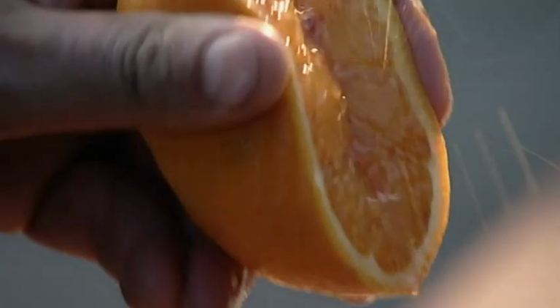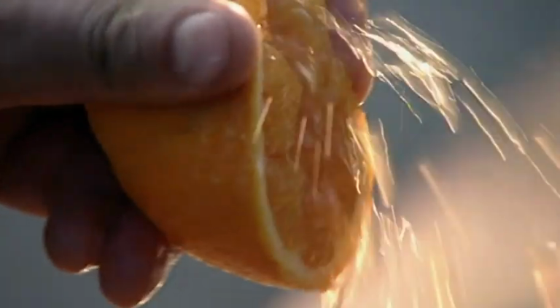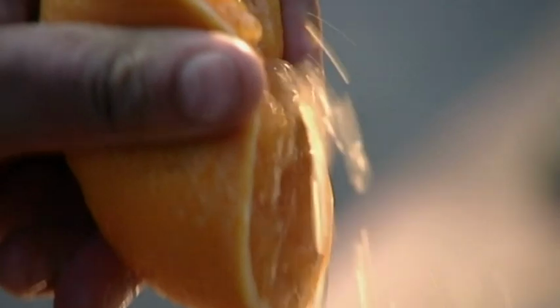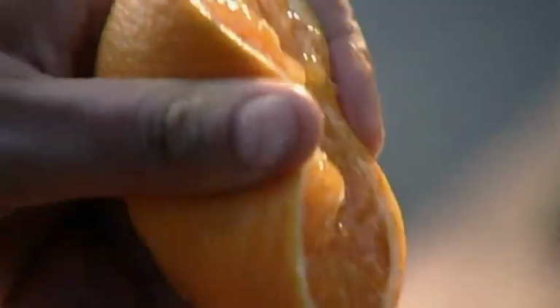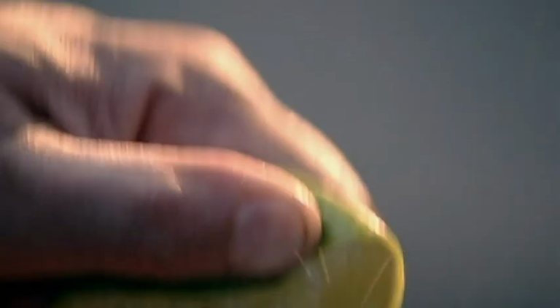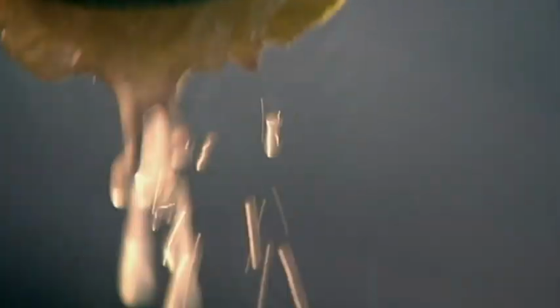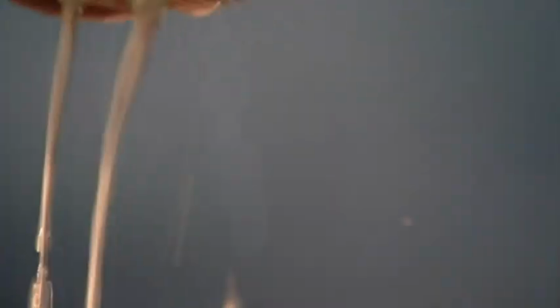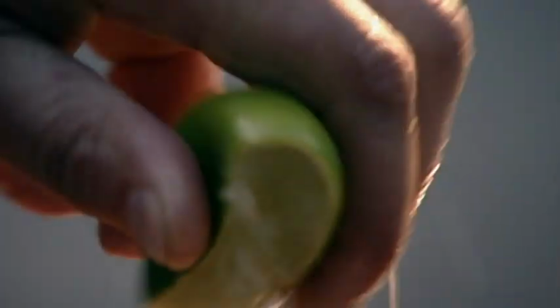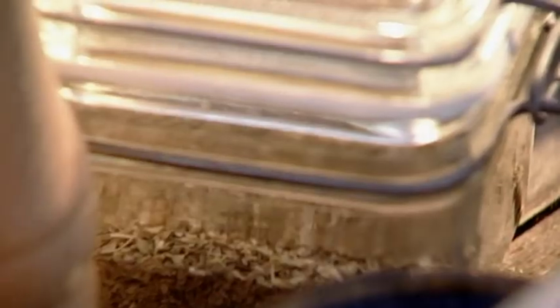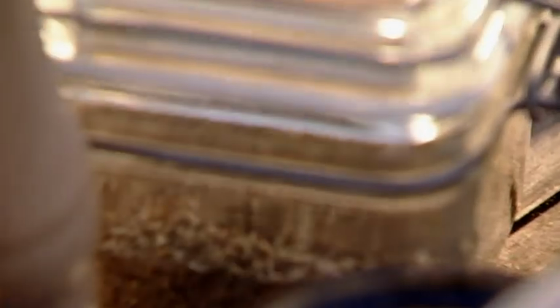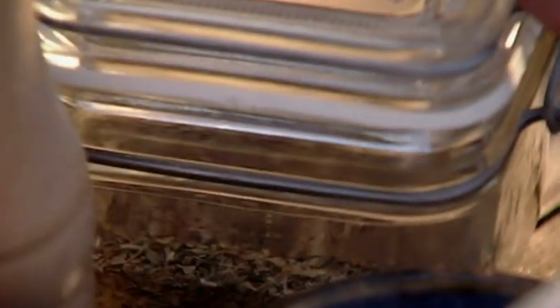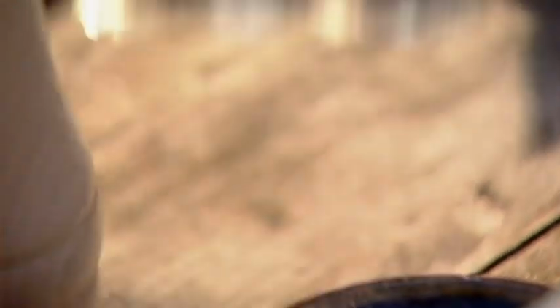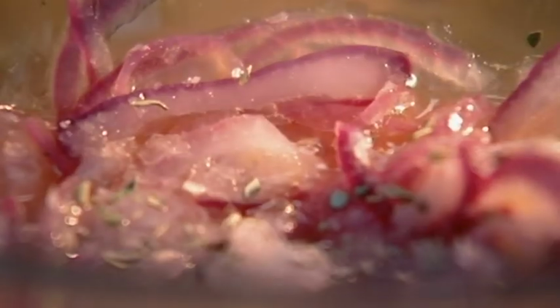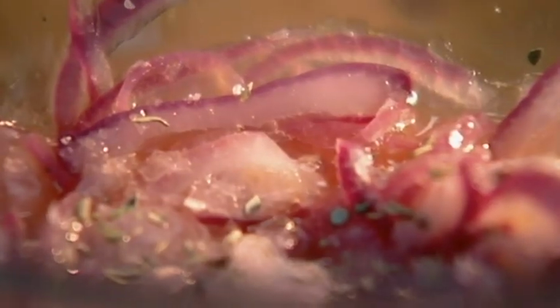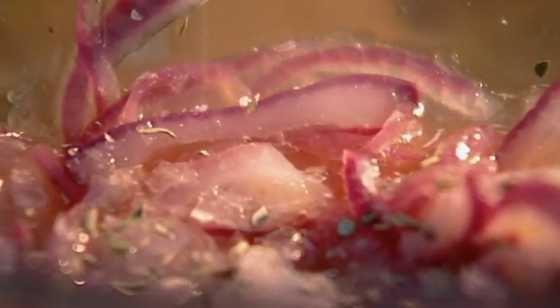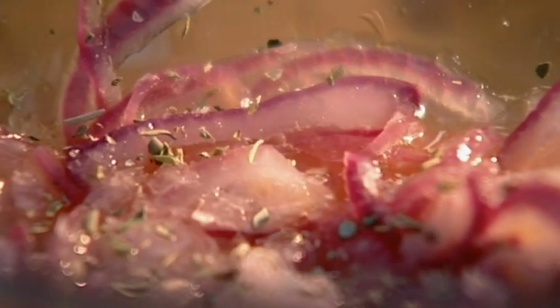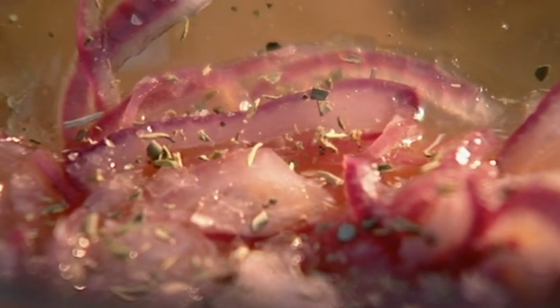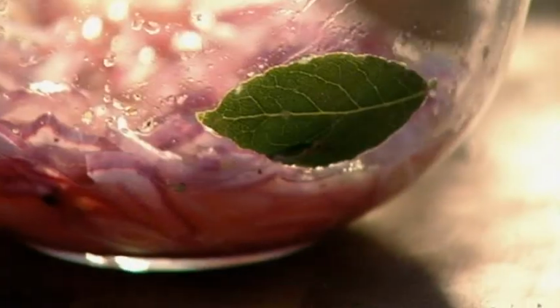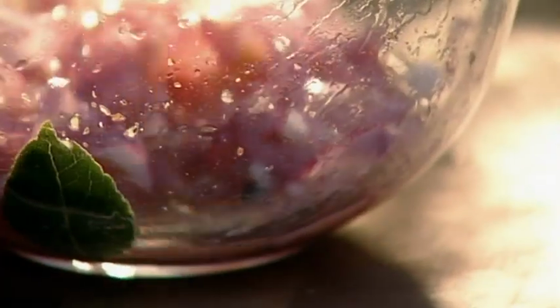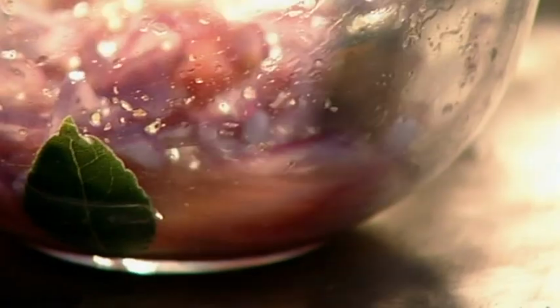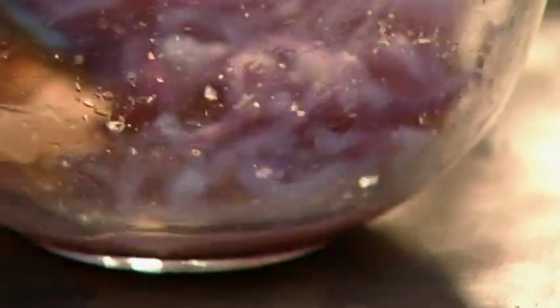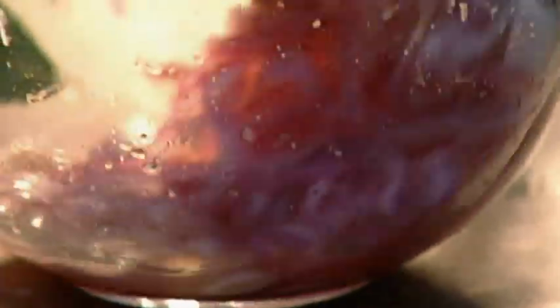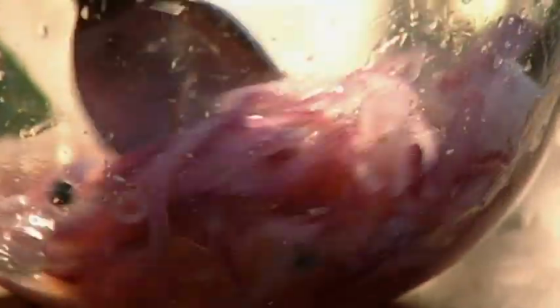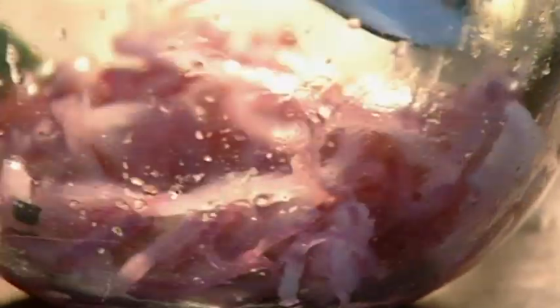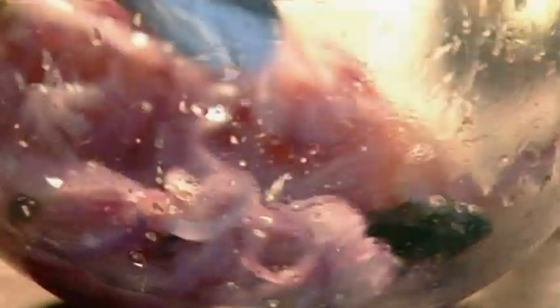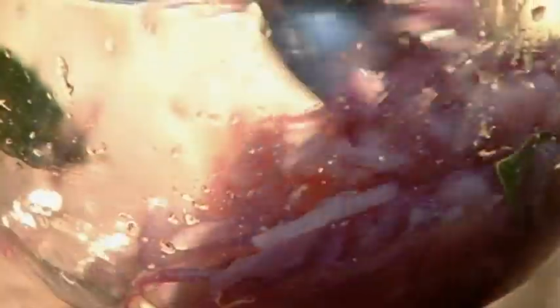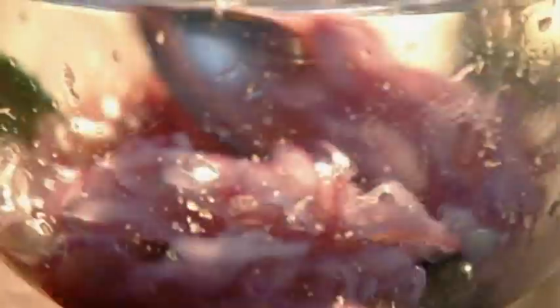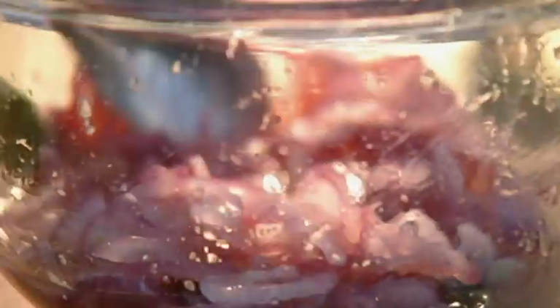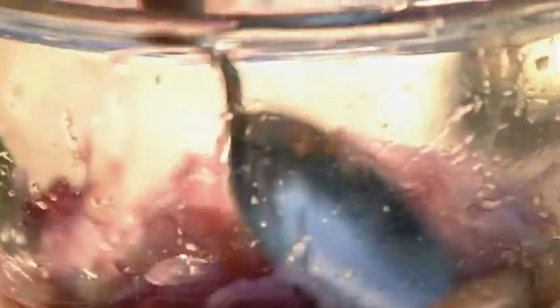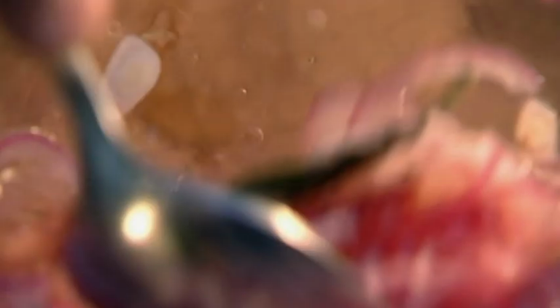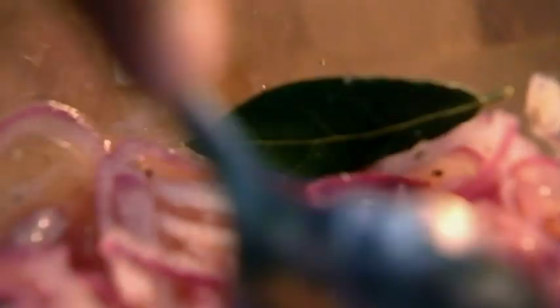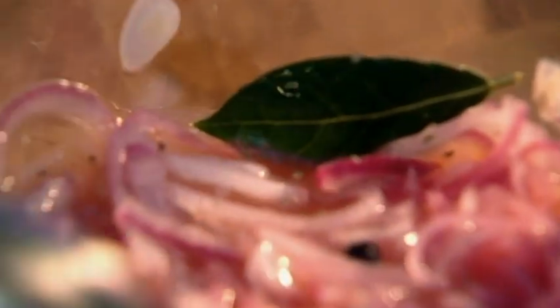Sprinkle with dried oregano and salt, leave for an hour and they'll turn a punky electric pink.